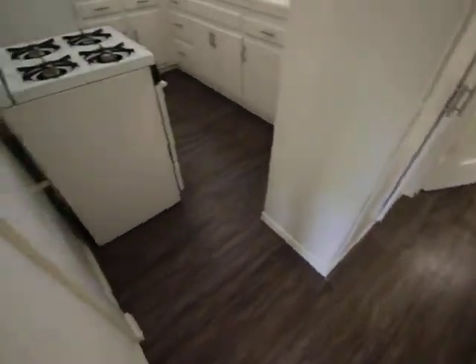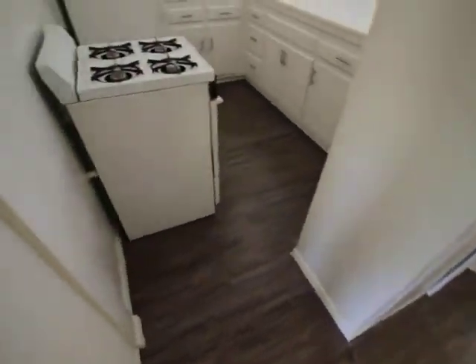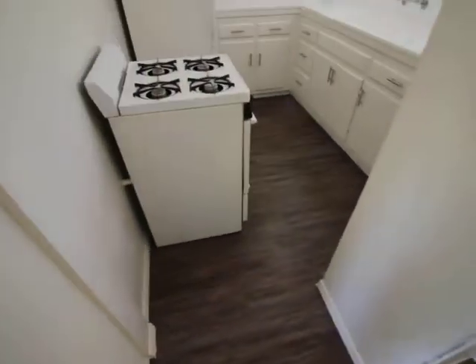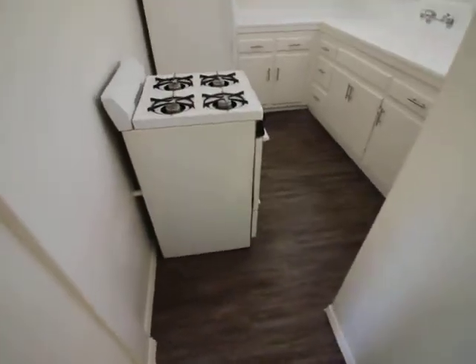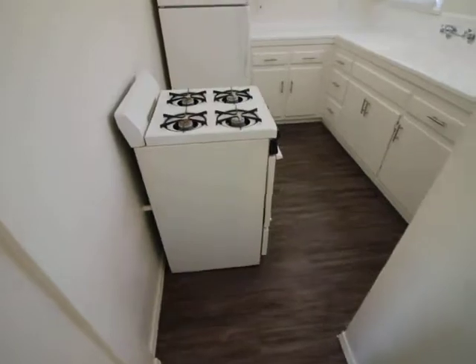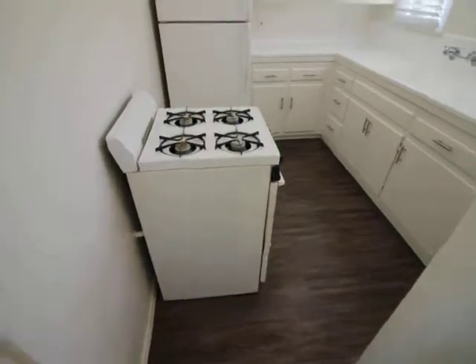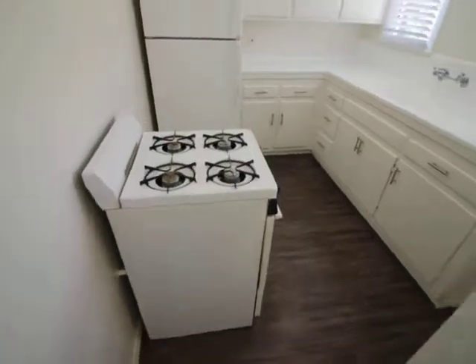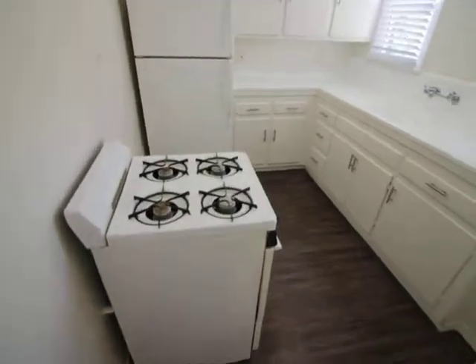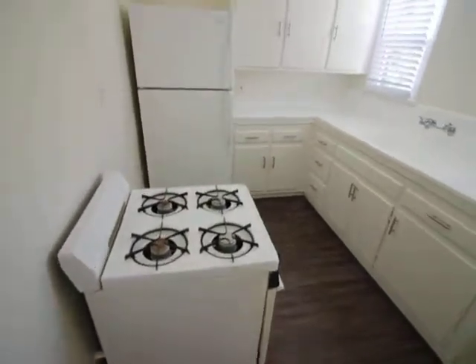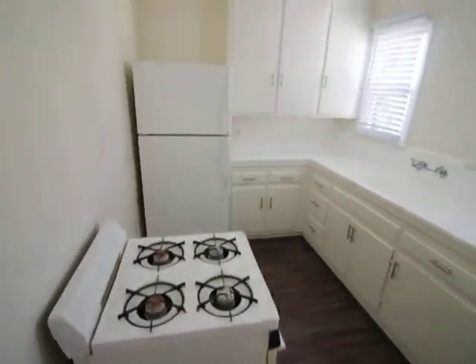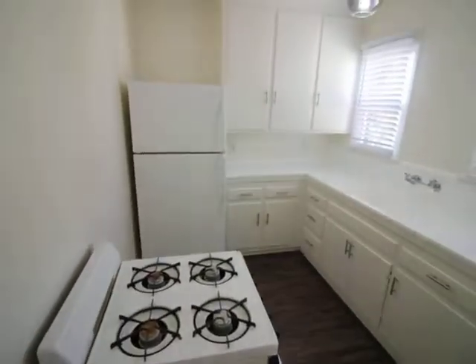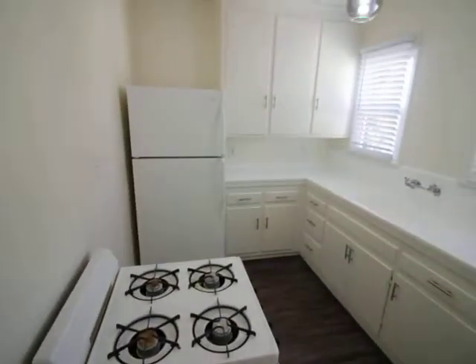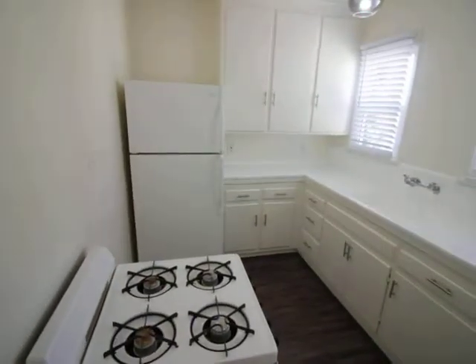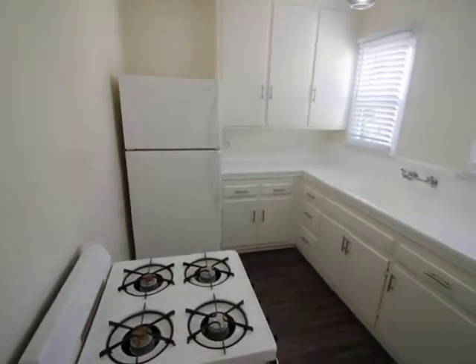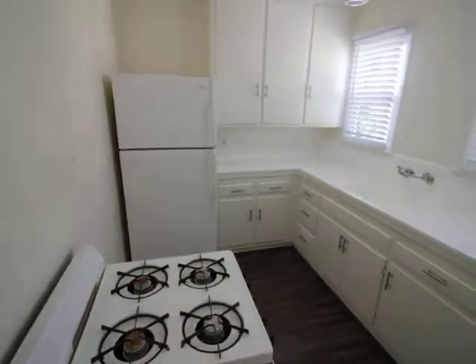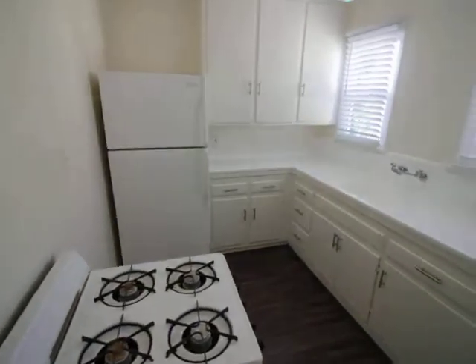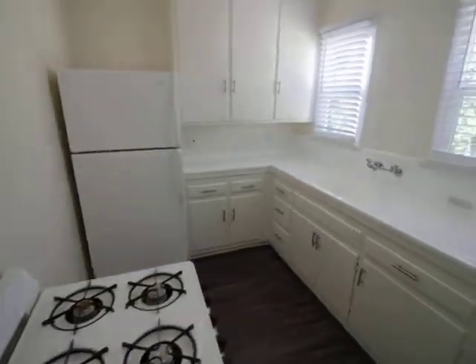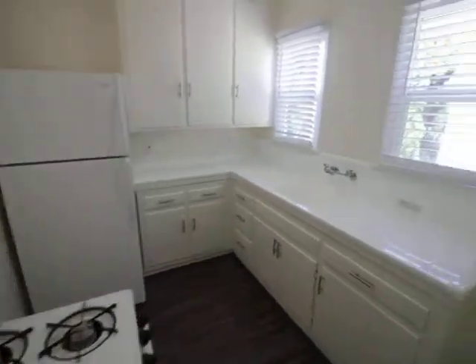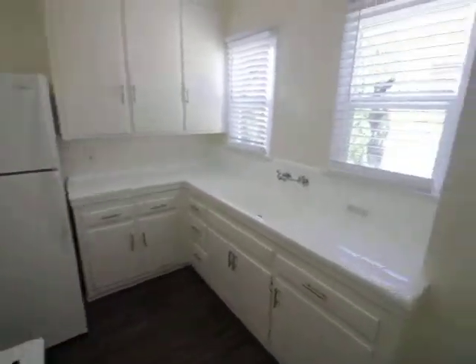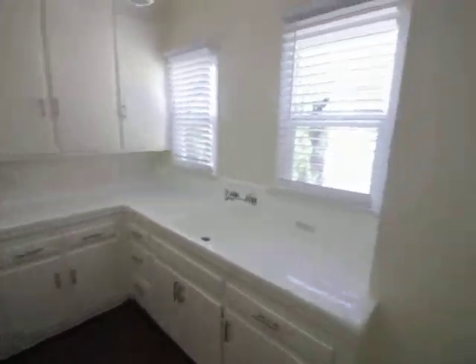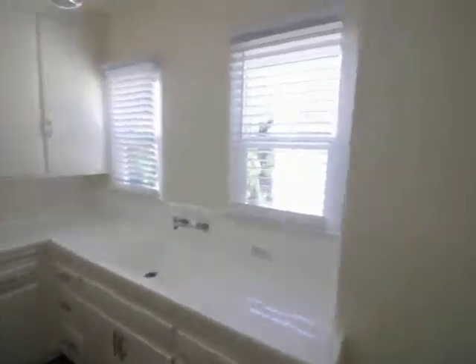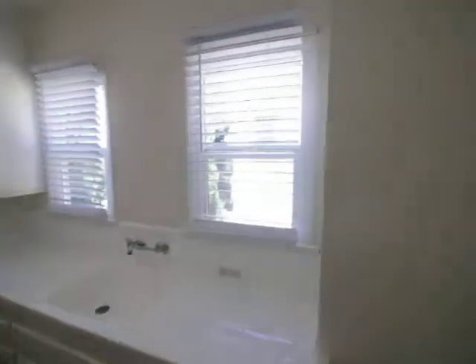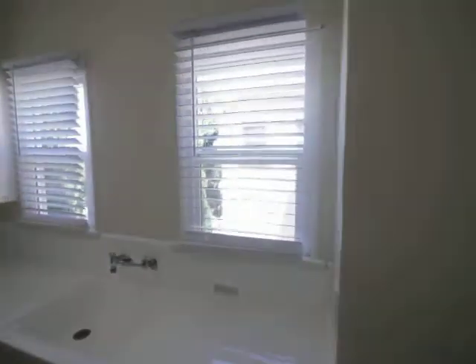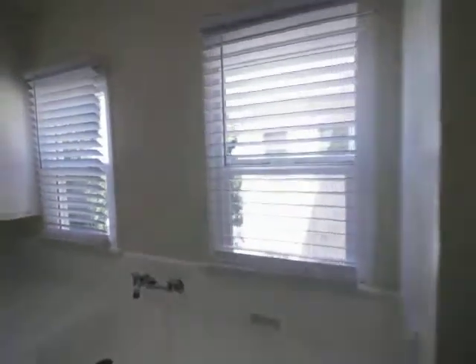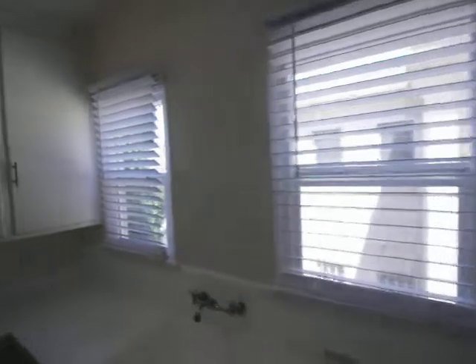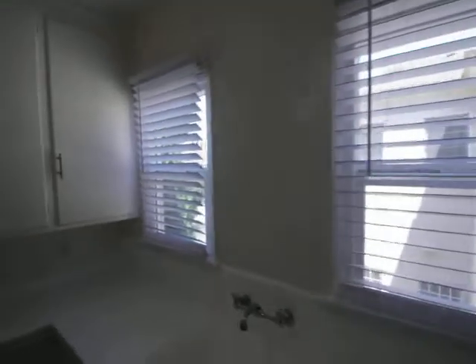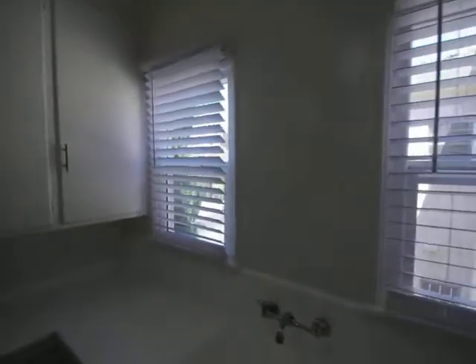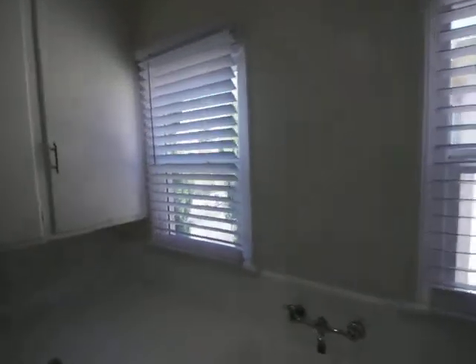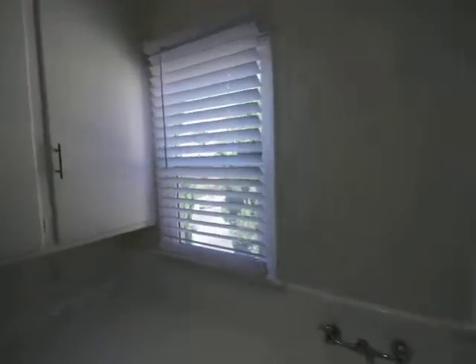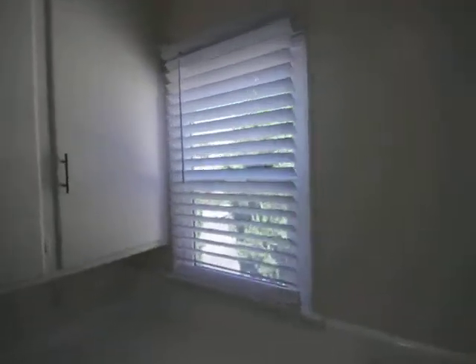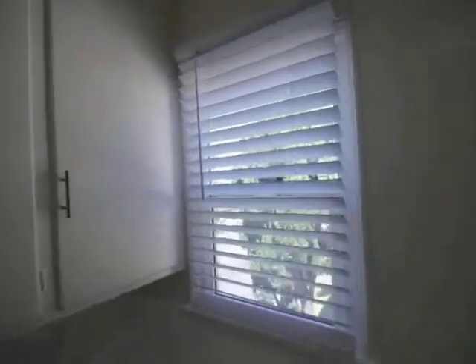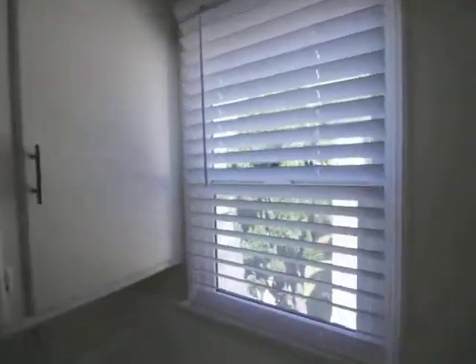Kitchen. Every room is pretty bright. Oven, stove top, fridge, freezer. There's good light coming in and nice foliage outside.